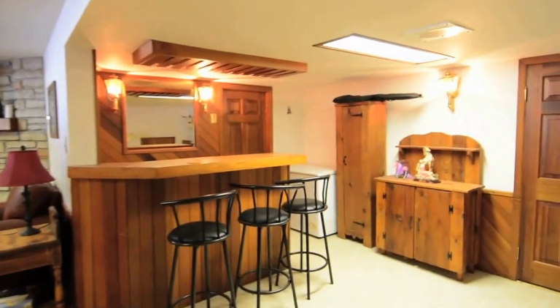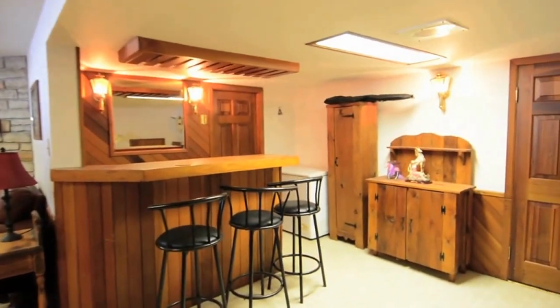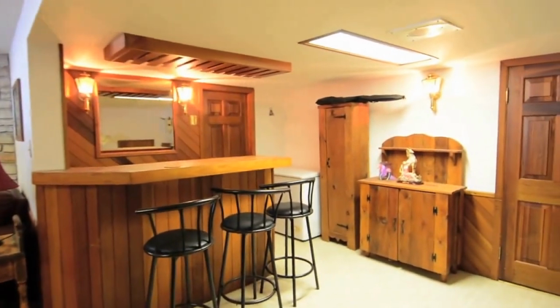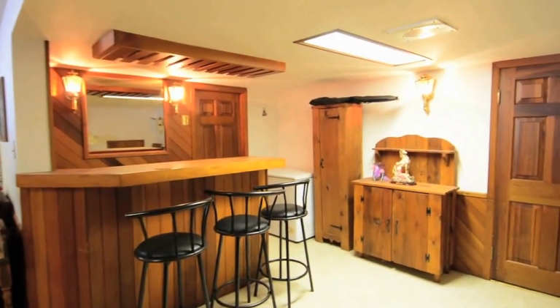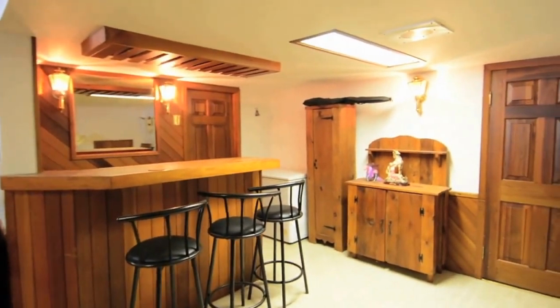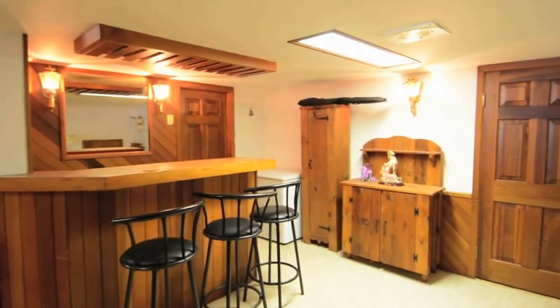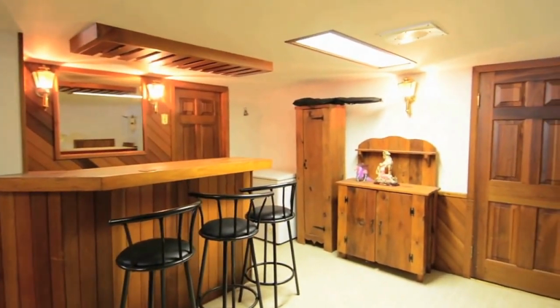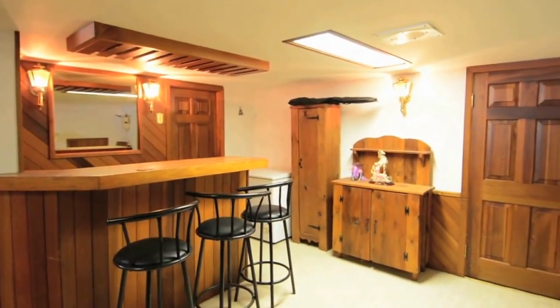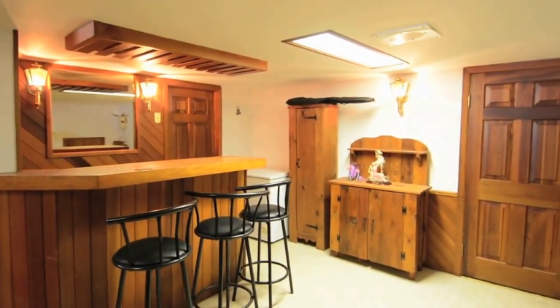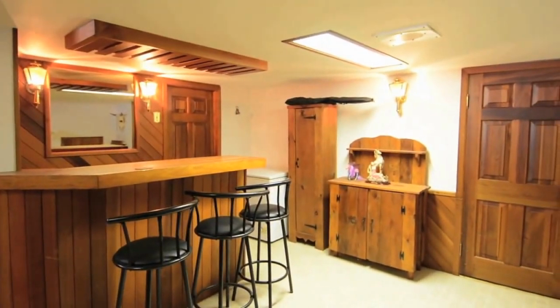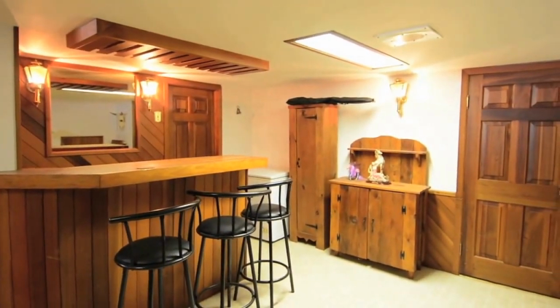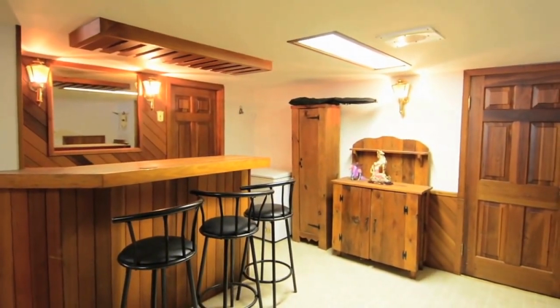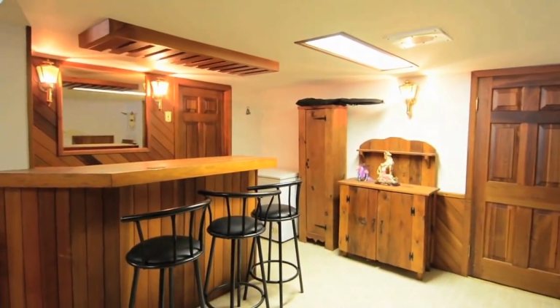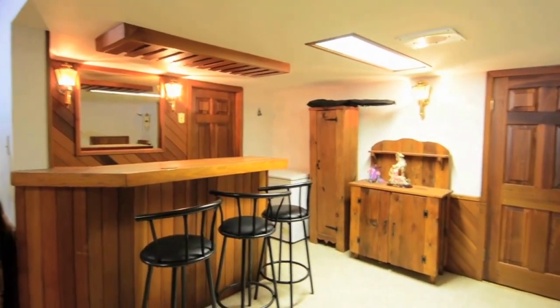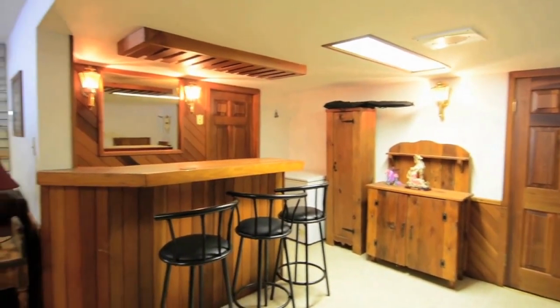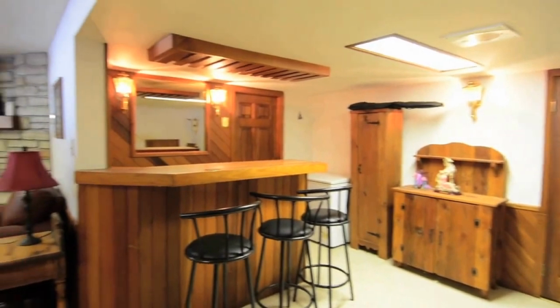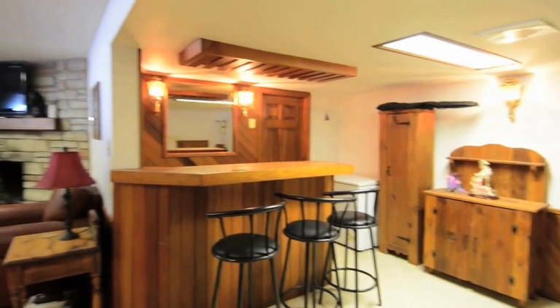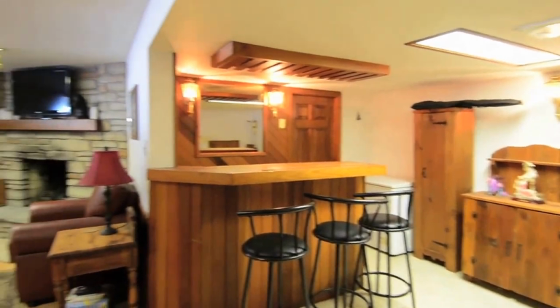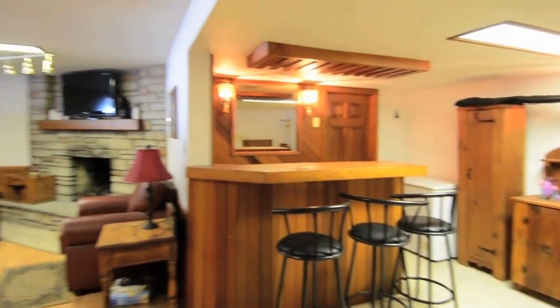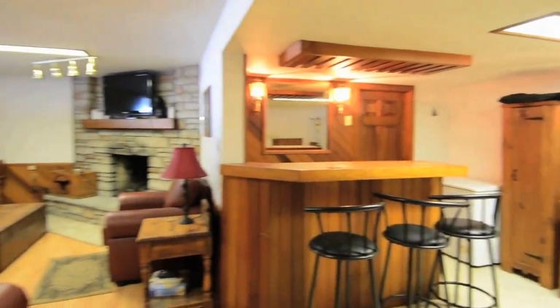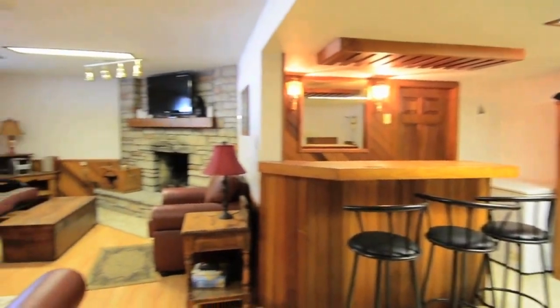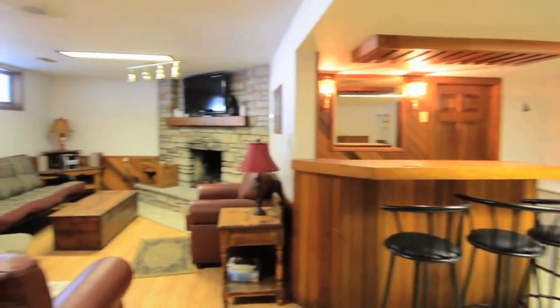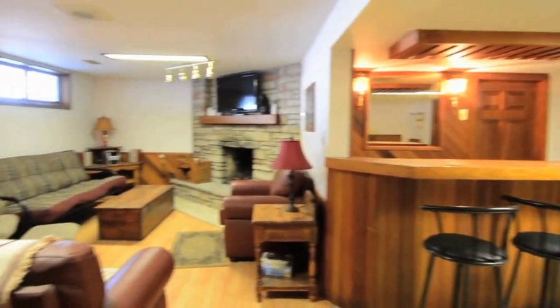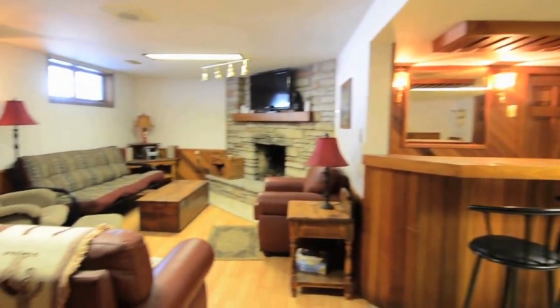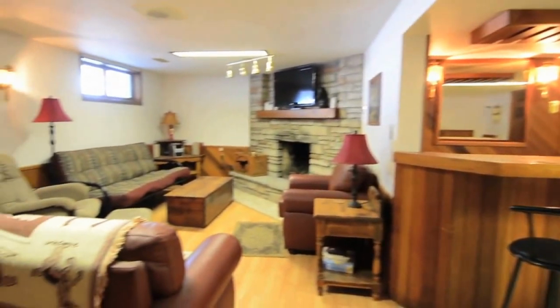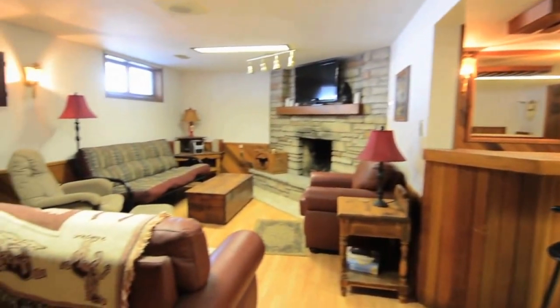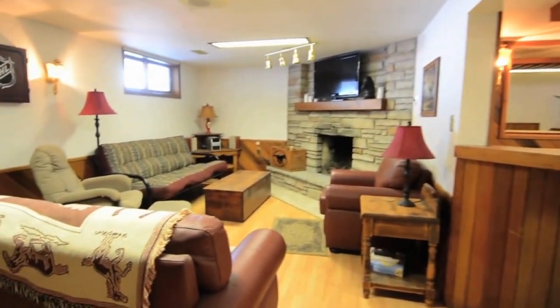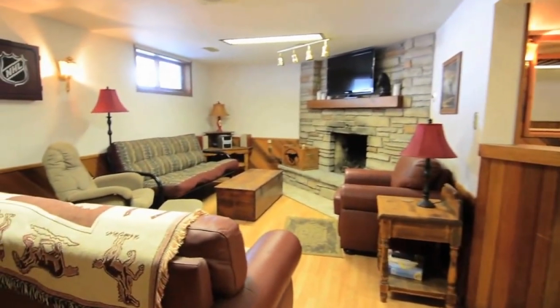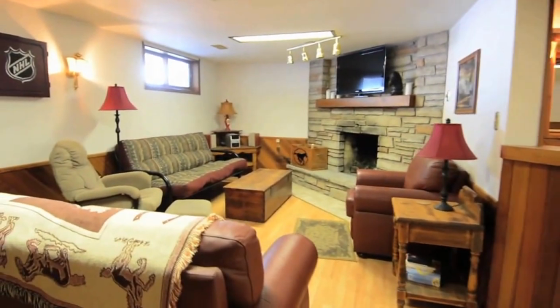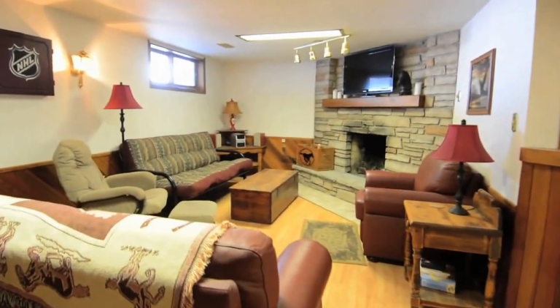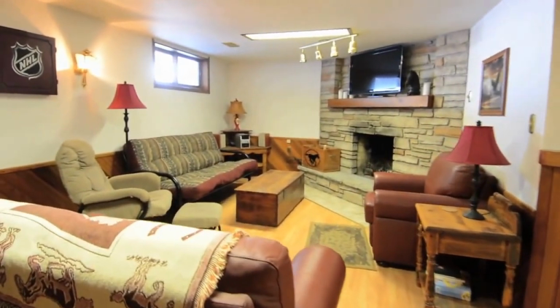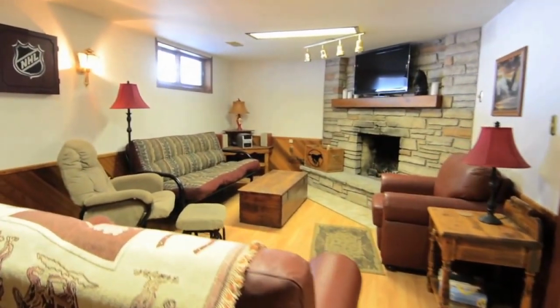The lower level family room showcases a wooden bar area, wainscoting, wood trimming doors, and a corner wood-burning stone fireplace.